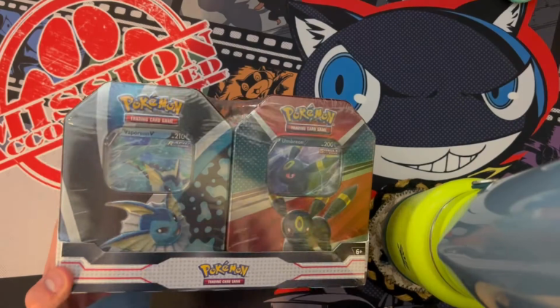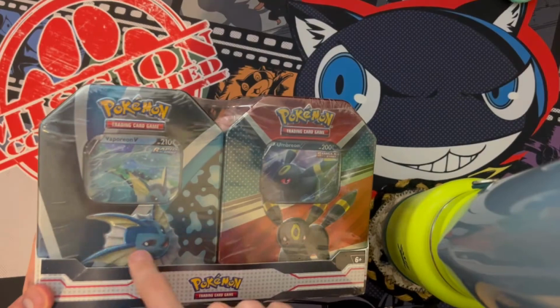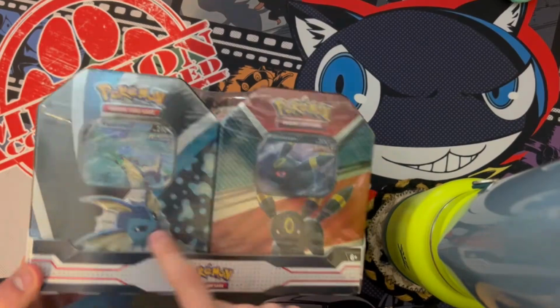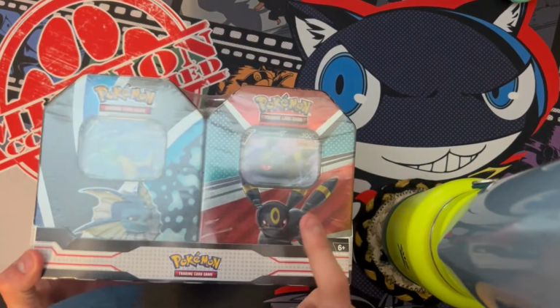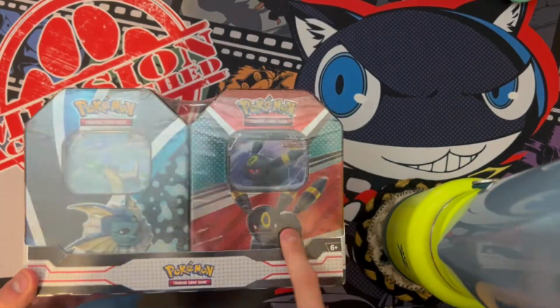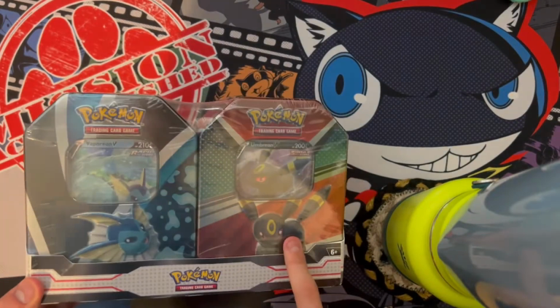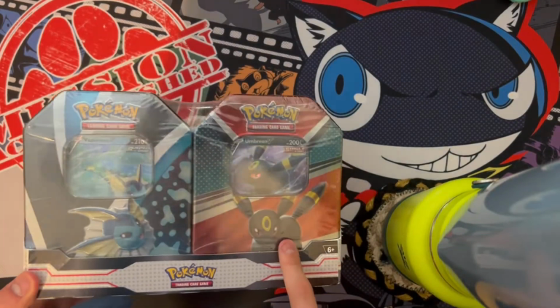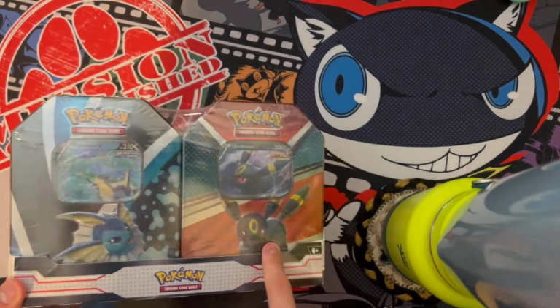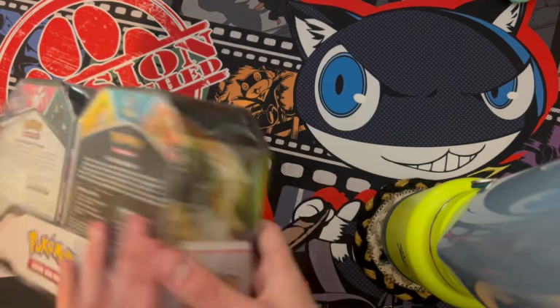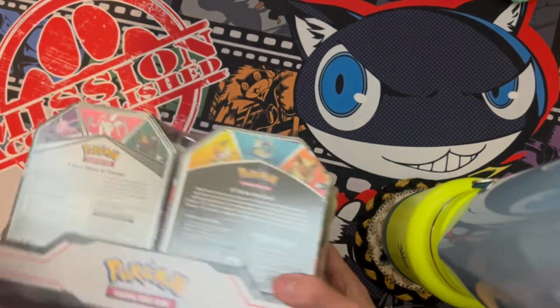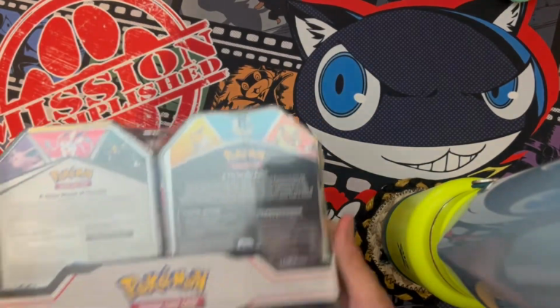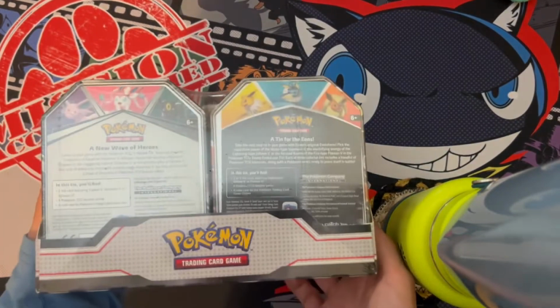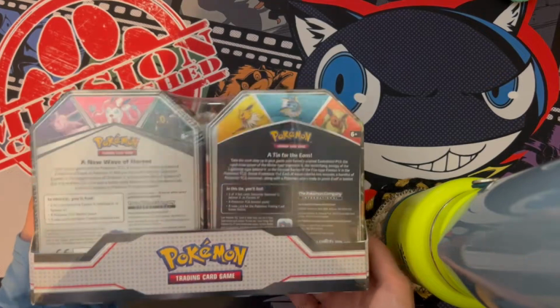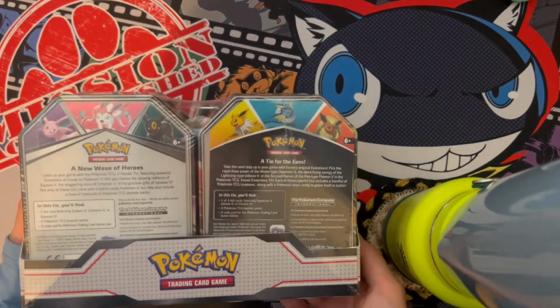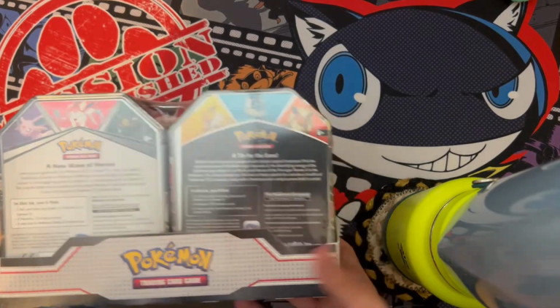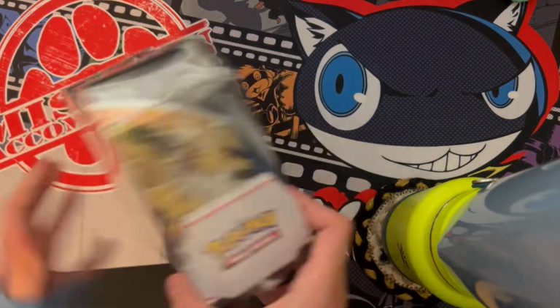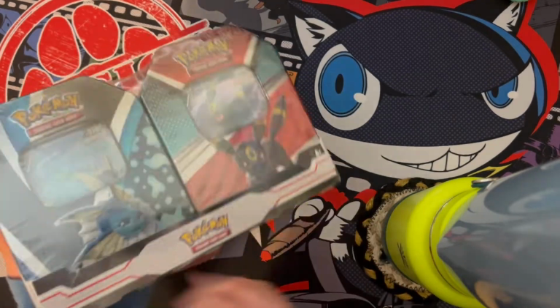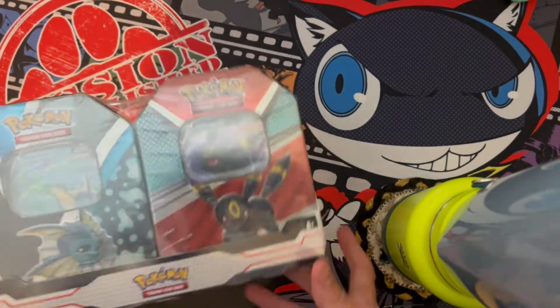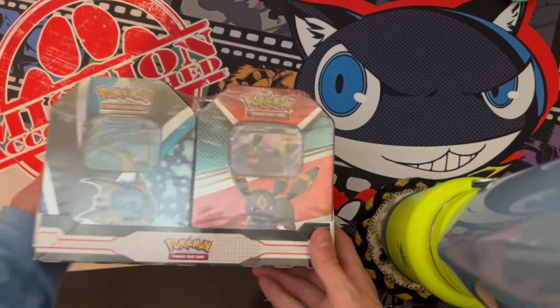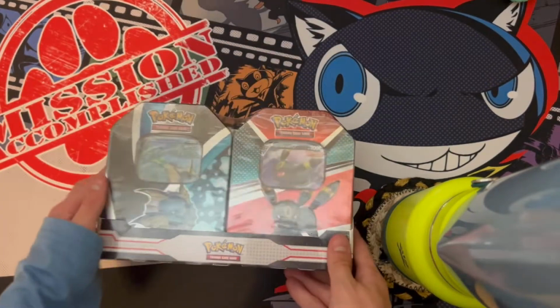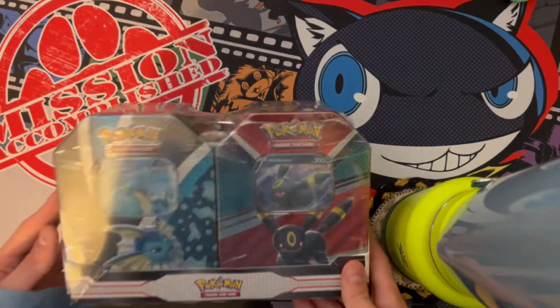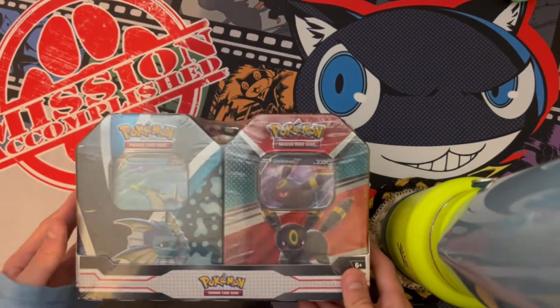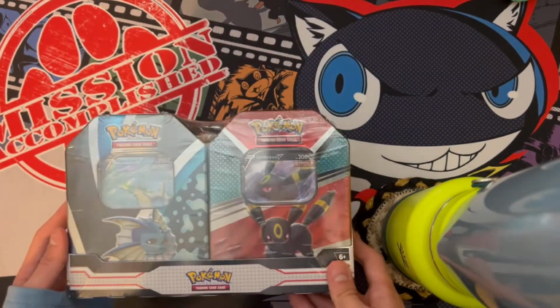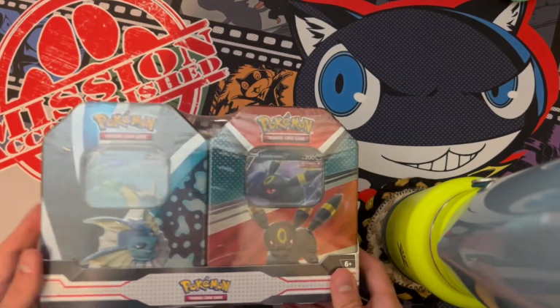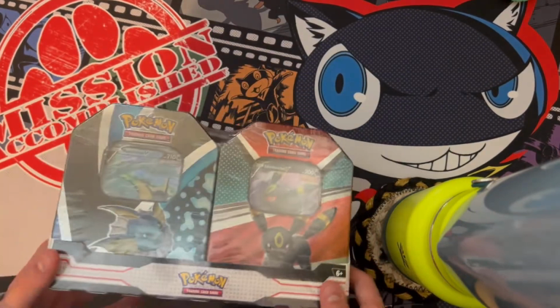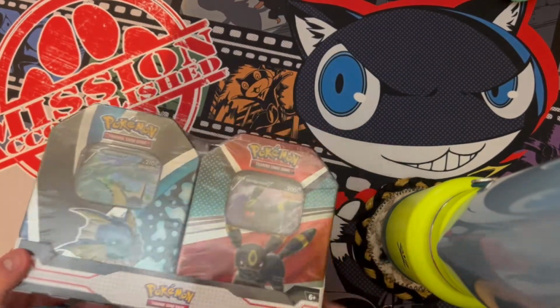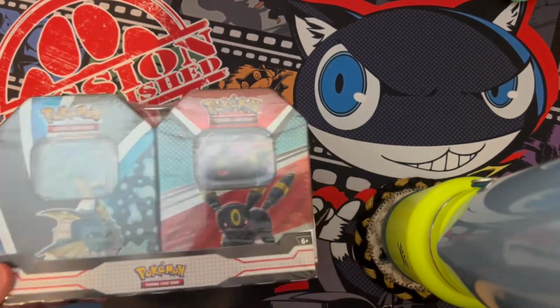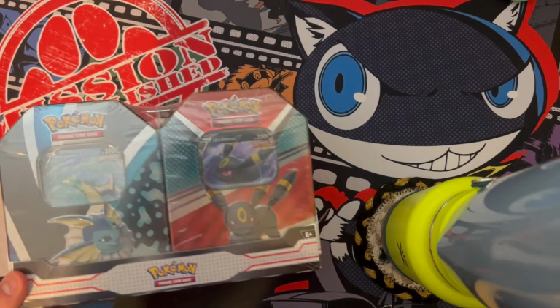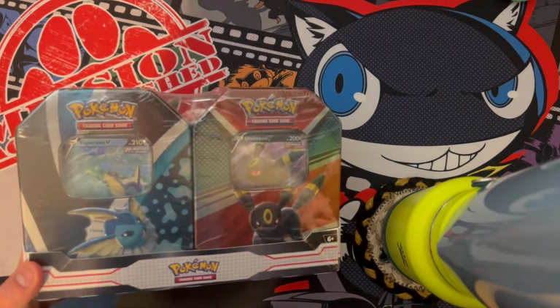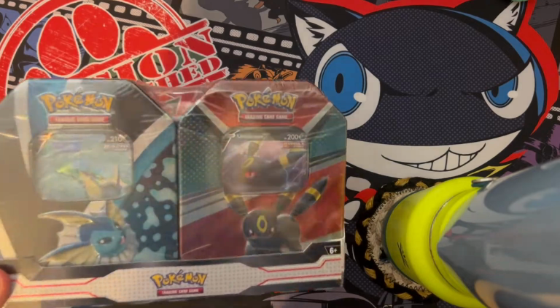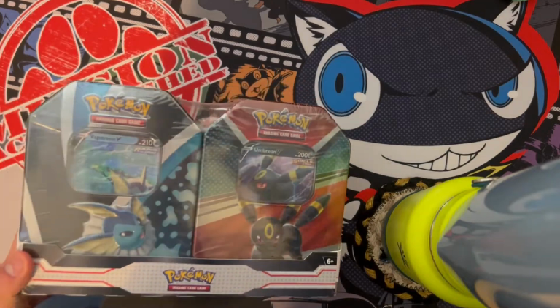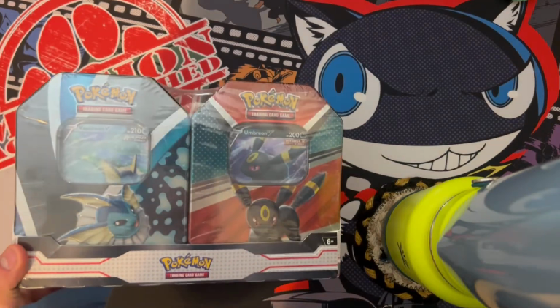So we got Vaporeon and Umbreon tins. They're from the Black Friday deal, so they have SV packs in these as a warning, but we're going to crack these bad boys open and see if we can get anything cool.